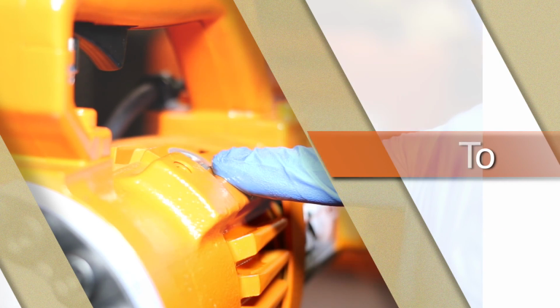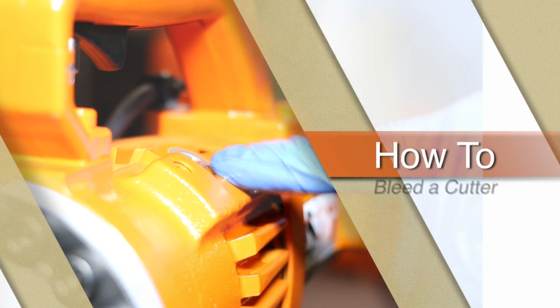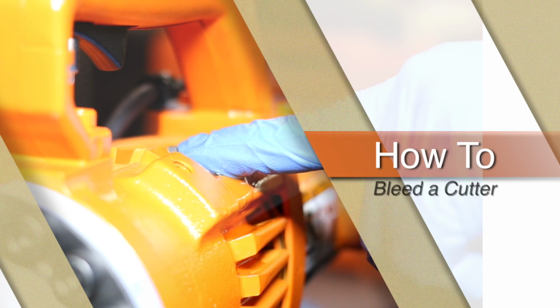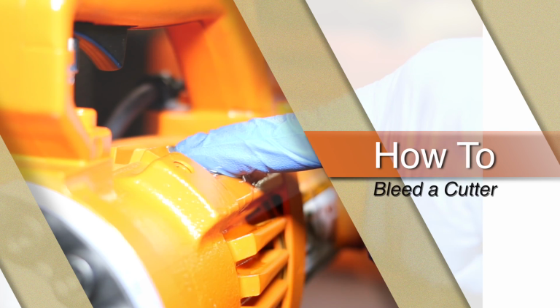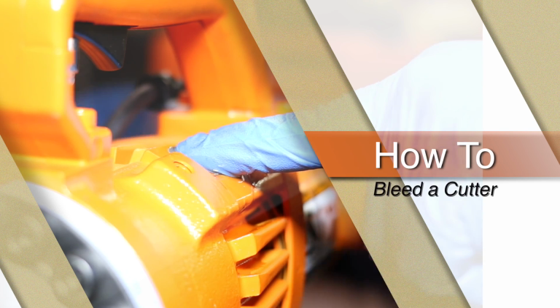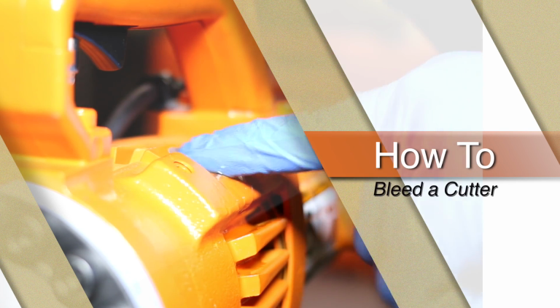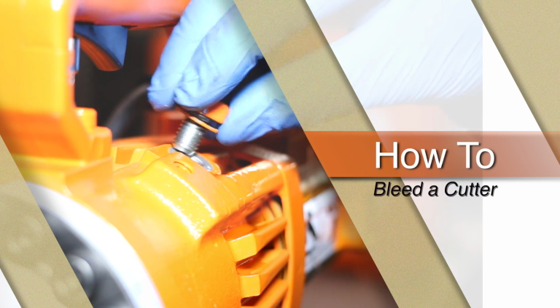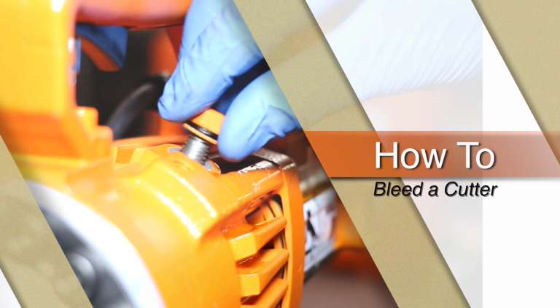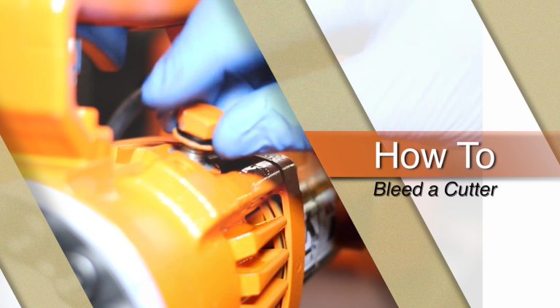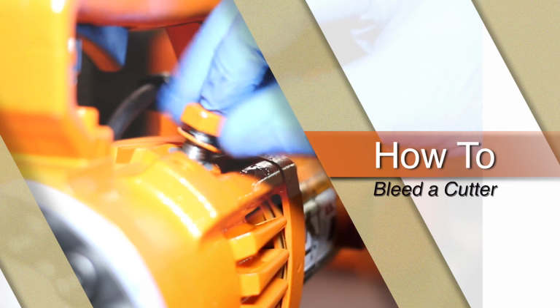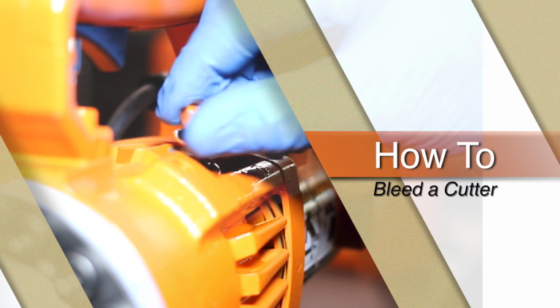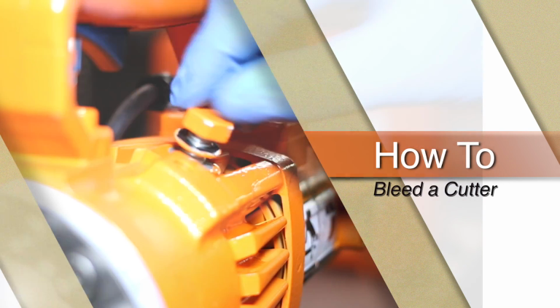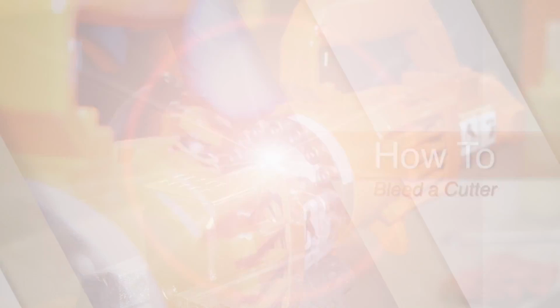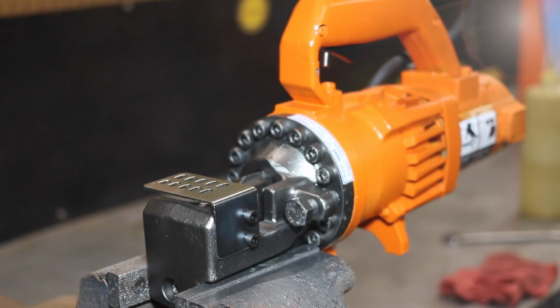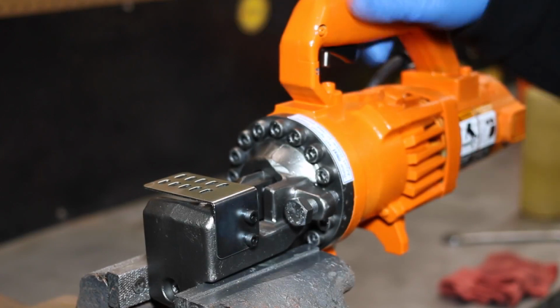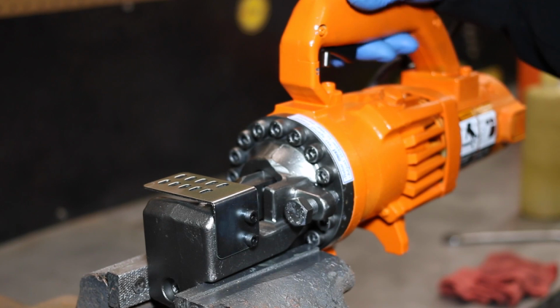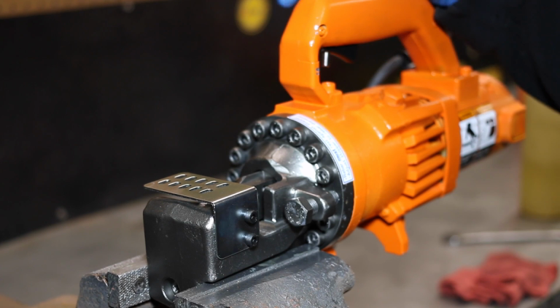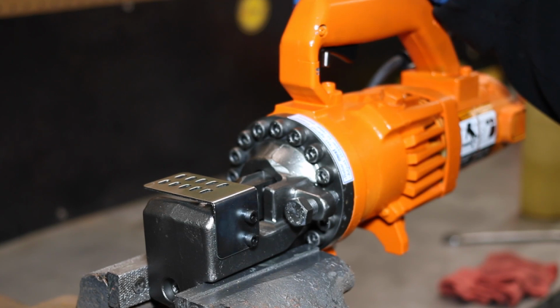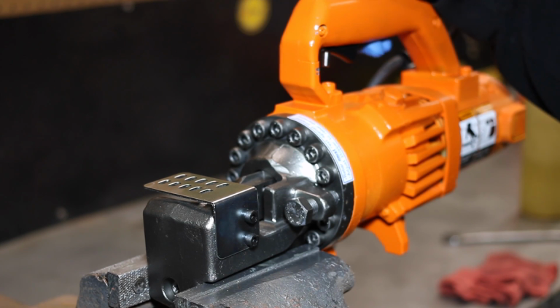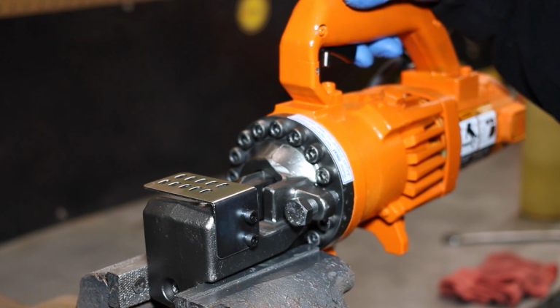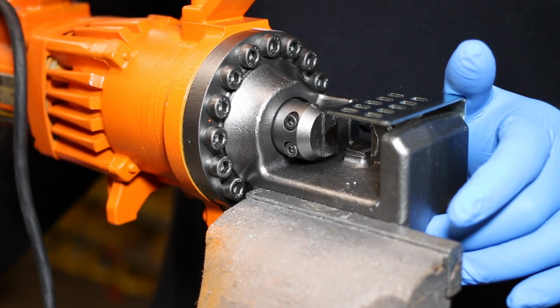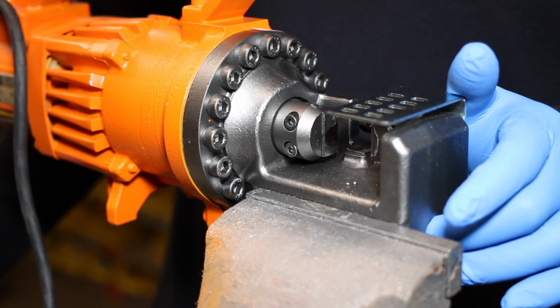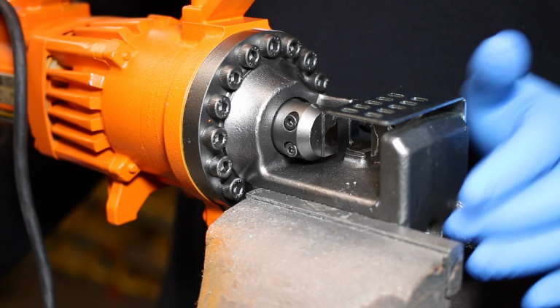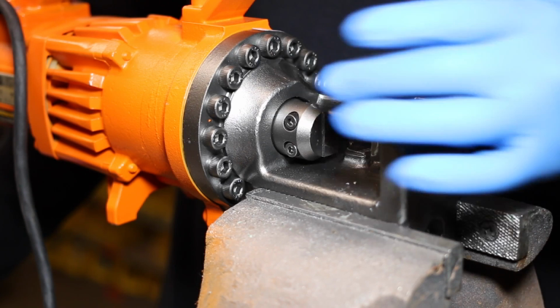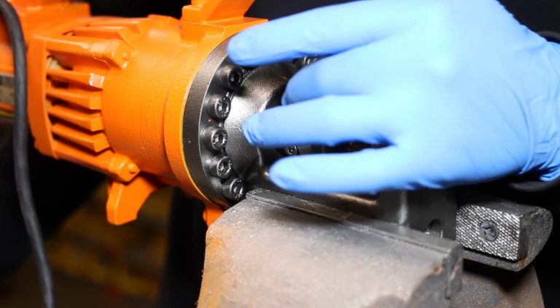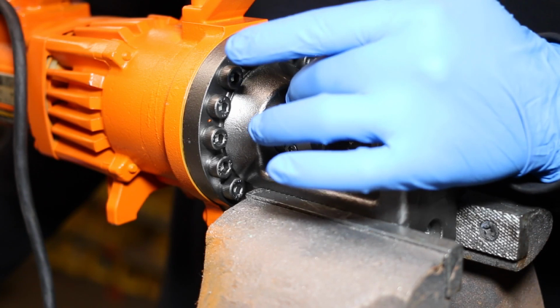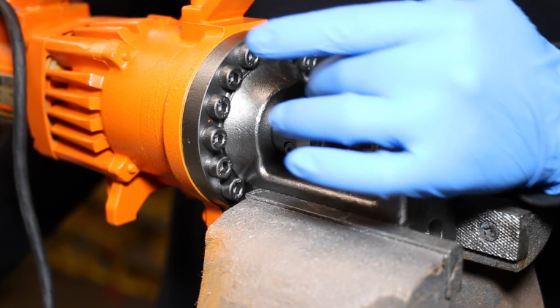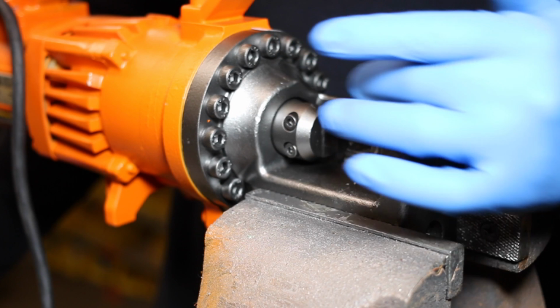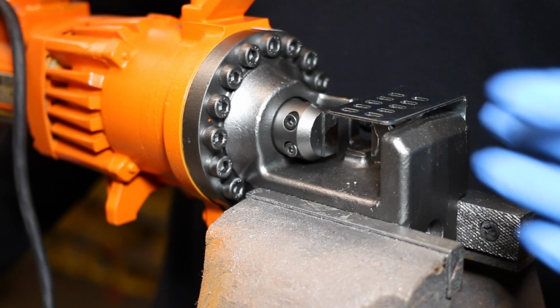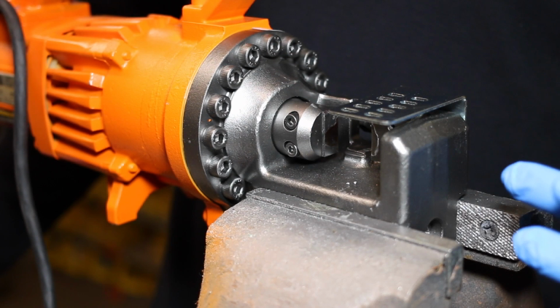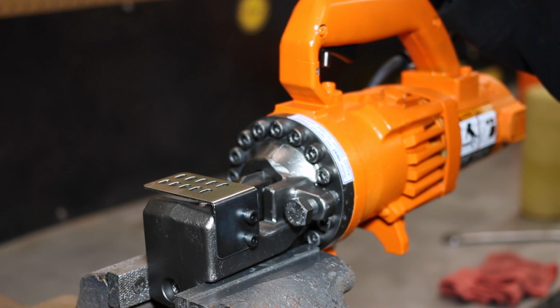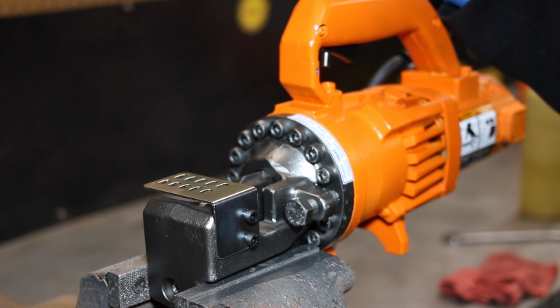This video will teach you how to properly bleed your rebar cutter. If your rebar cutter is running slow, isn't moving, or doesn't have the pressure to cut normally, you may need to bleed the hydraulics.